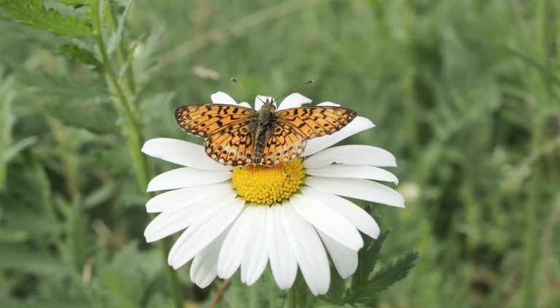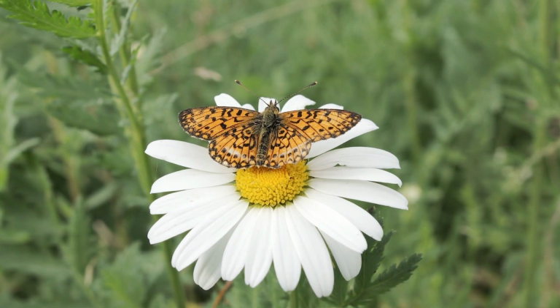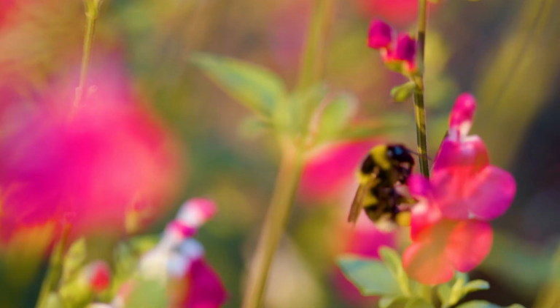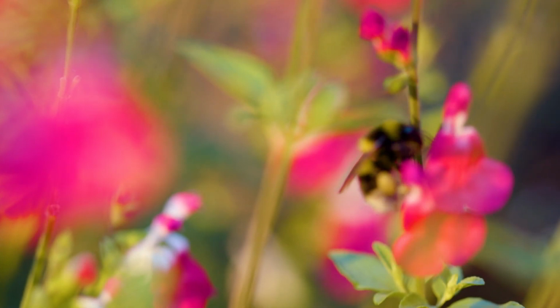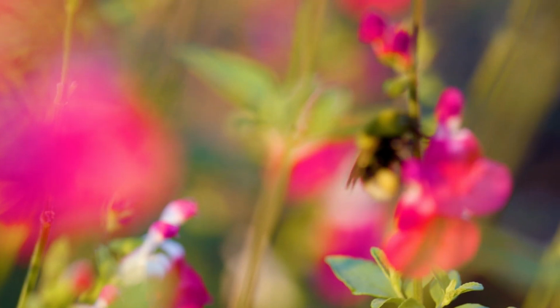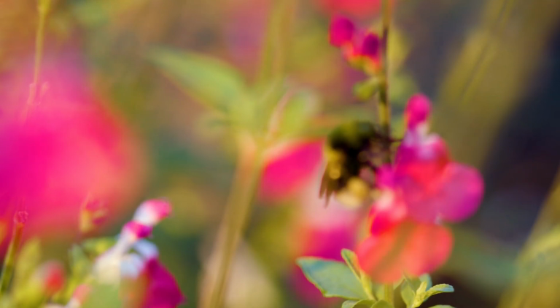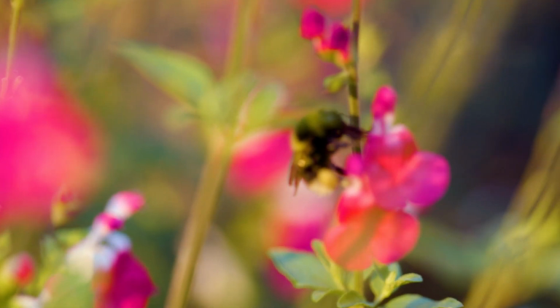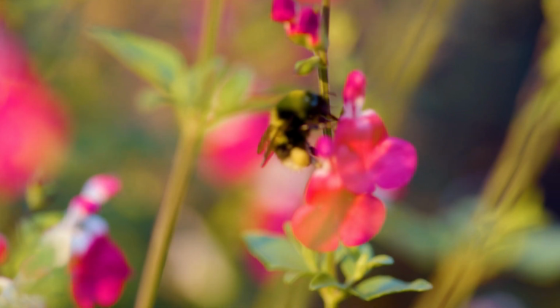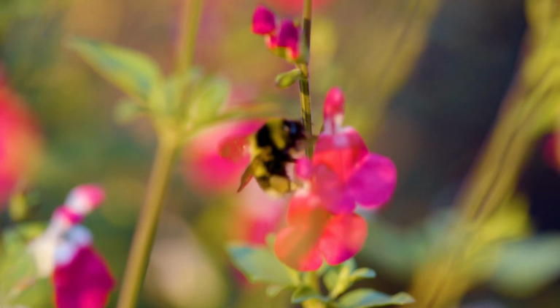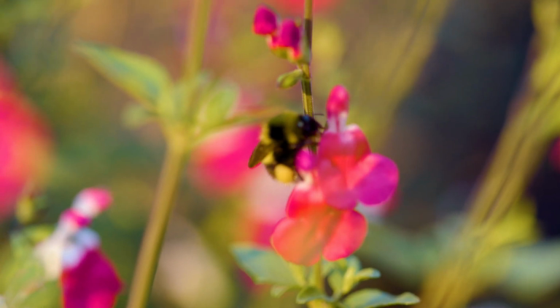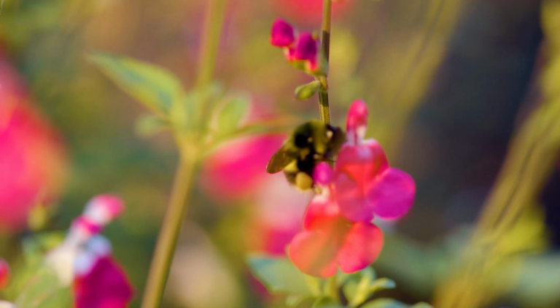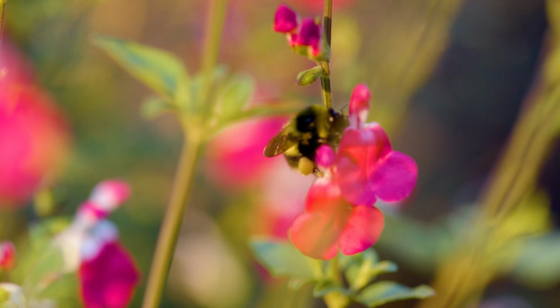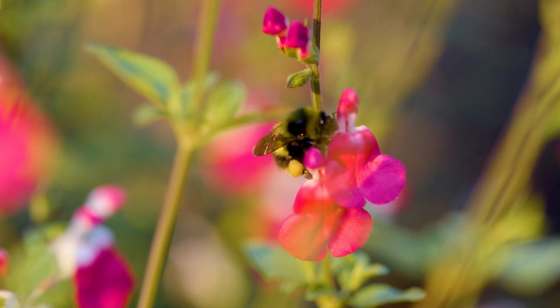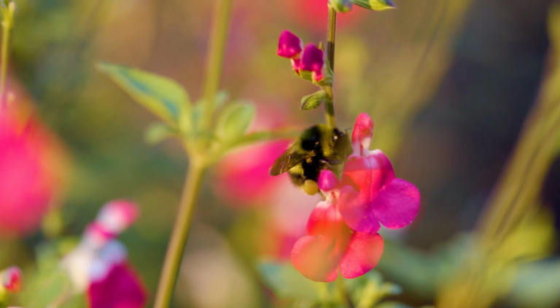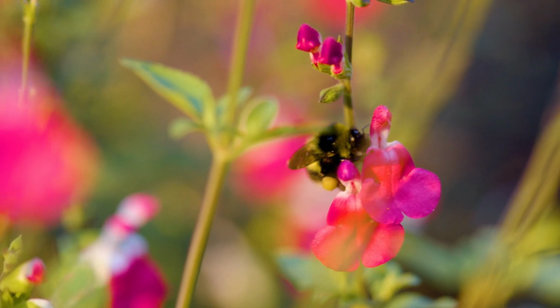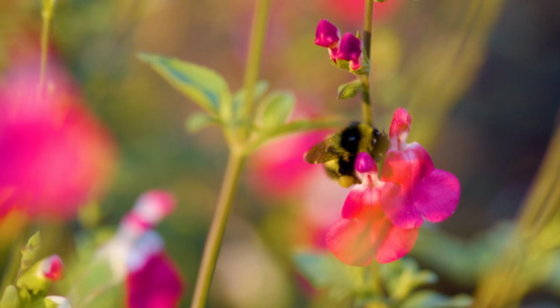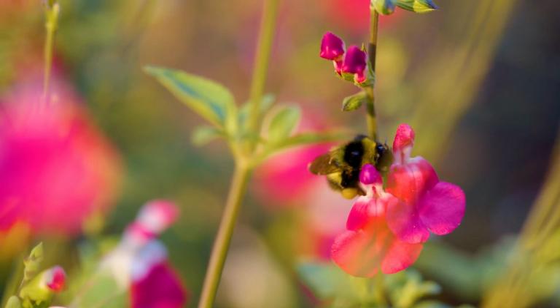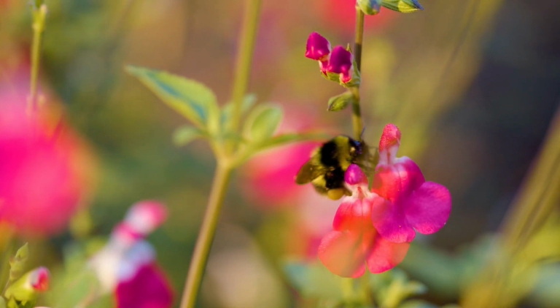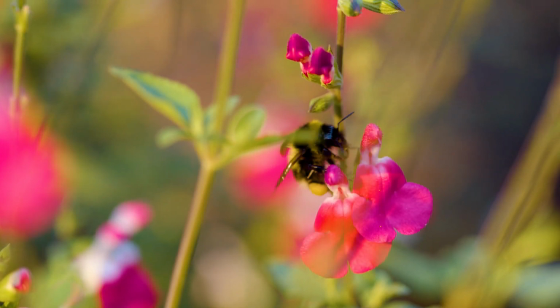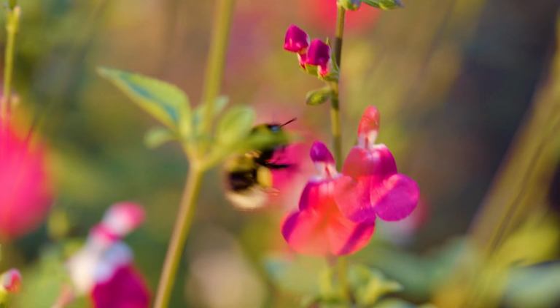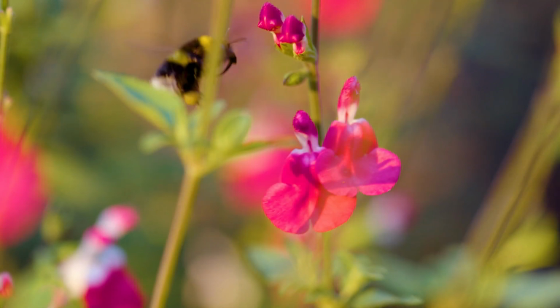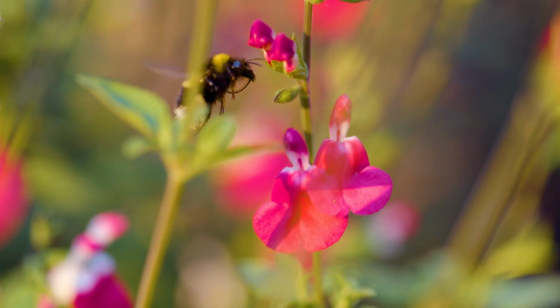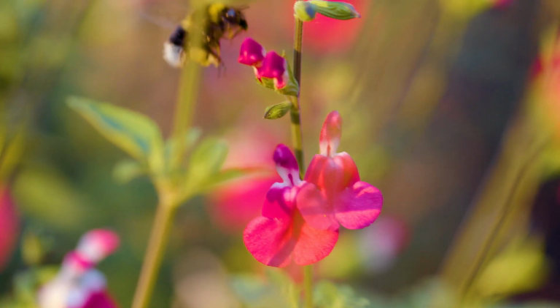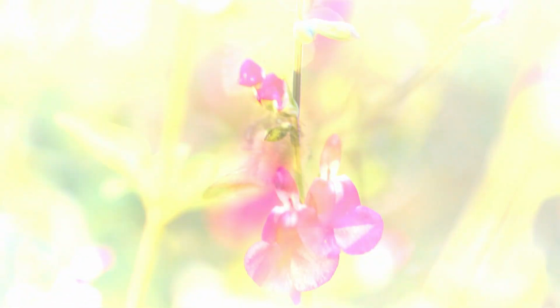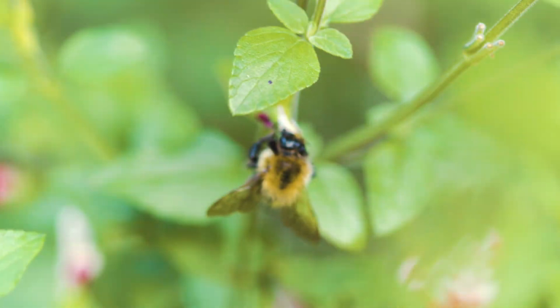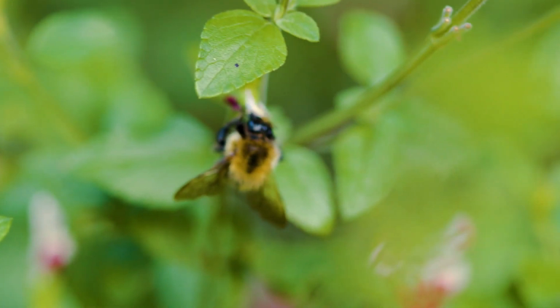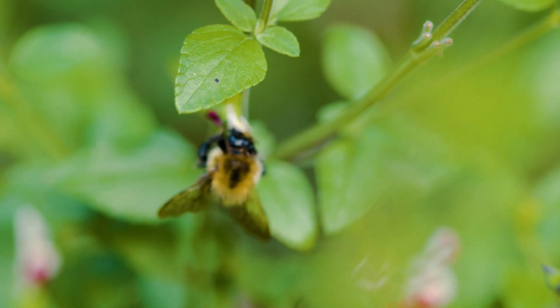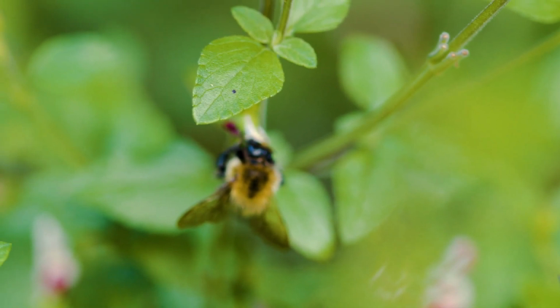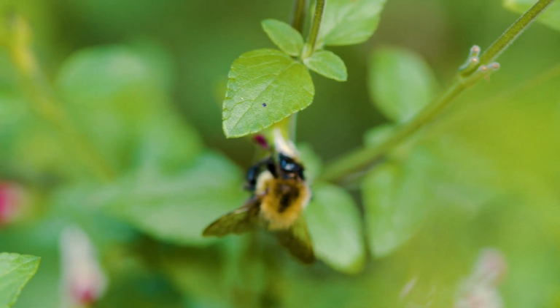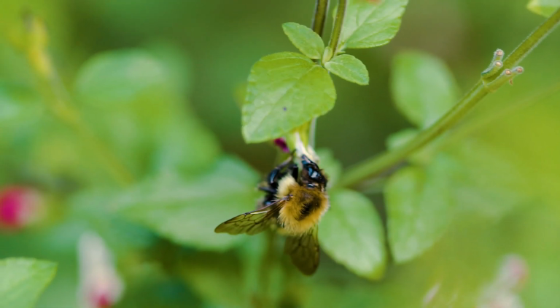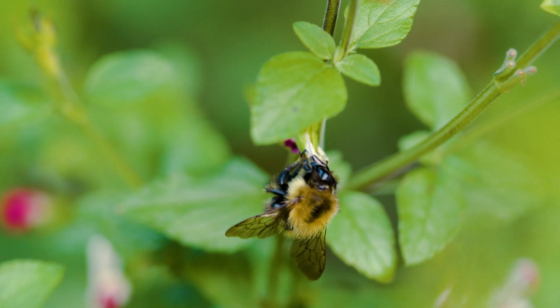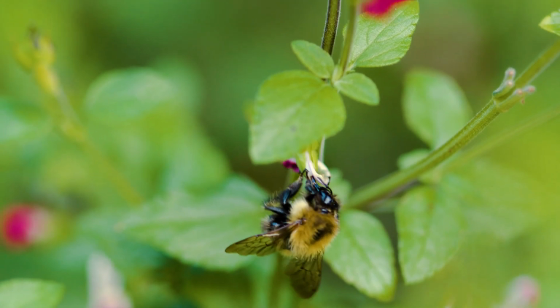While these animals visit flowers to drink nectar or collect pollen for food, they accidentally move pollen between flowers. Bees are some of the best pollinators because they visit many flowers and collect lots of pollen on their fuzzy bodies.